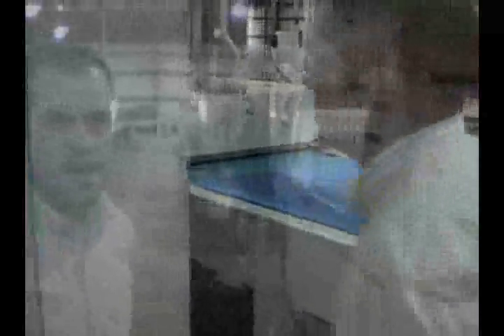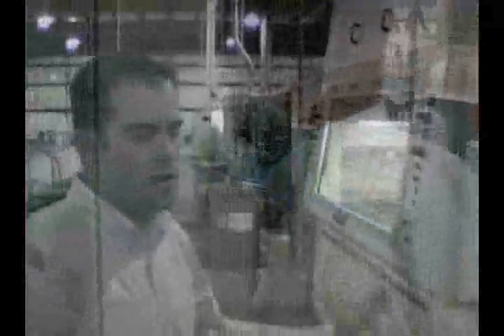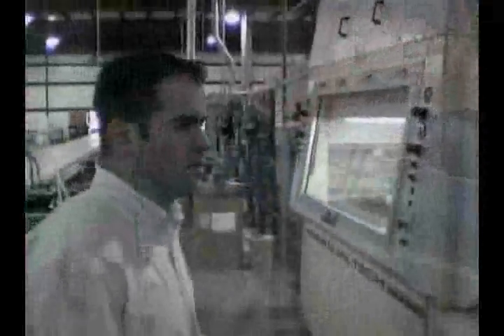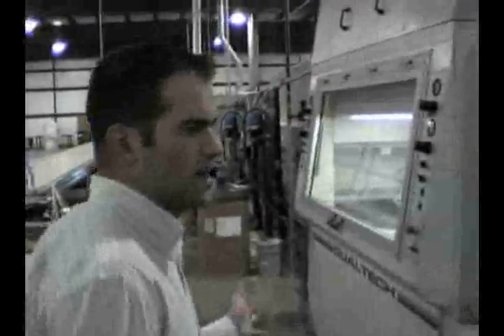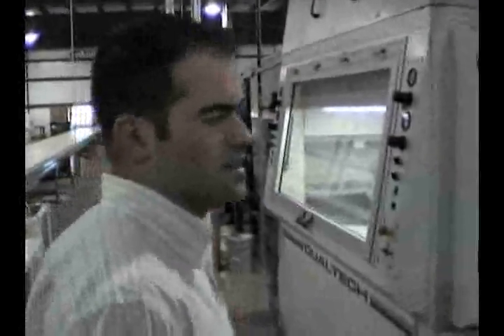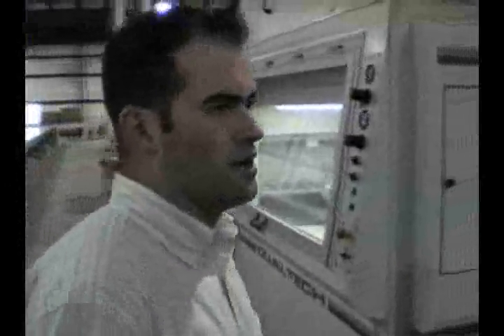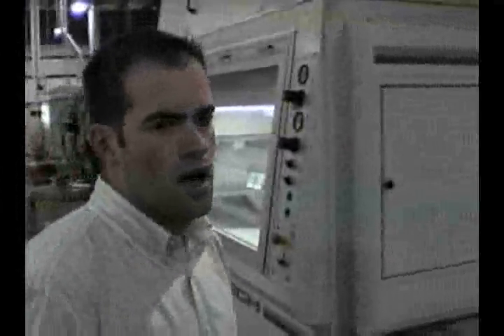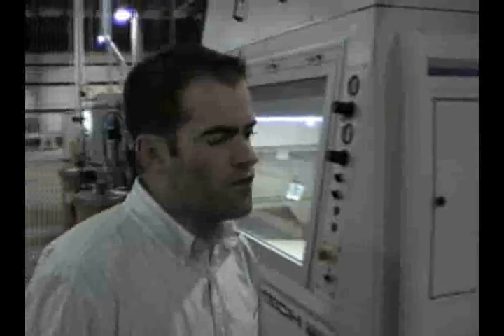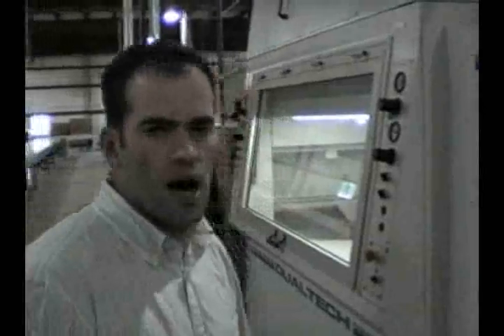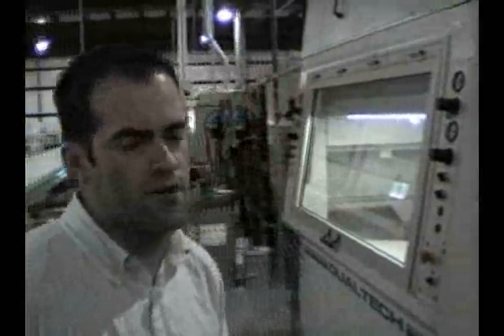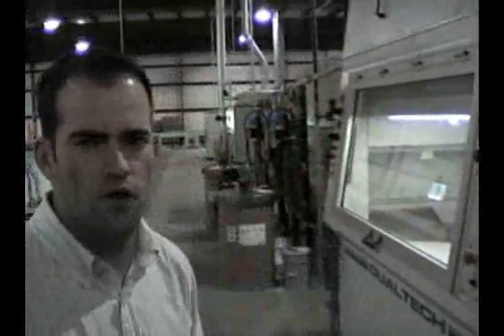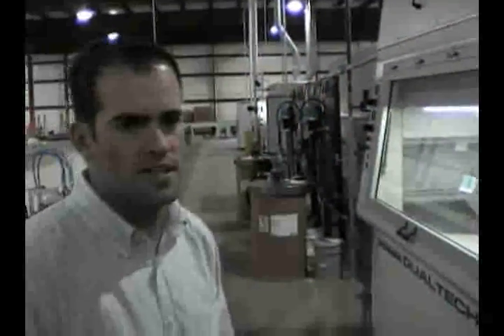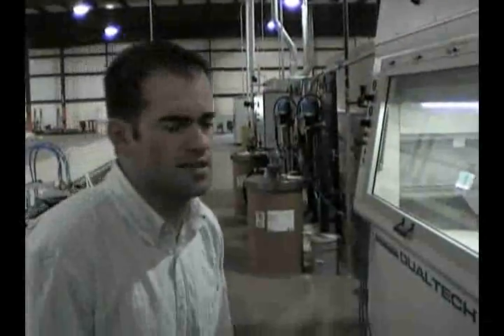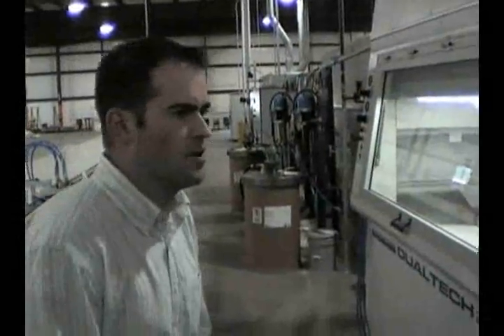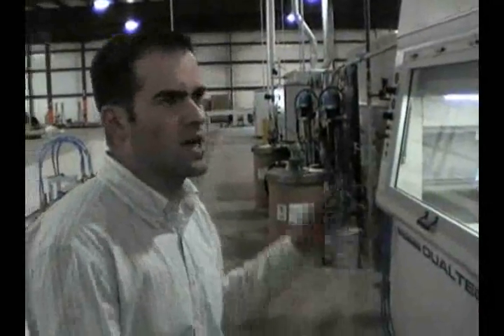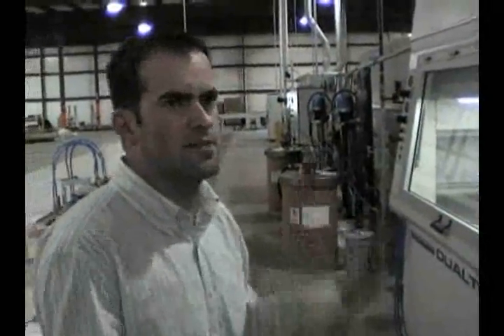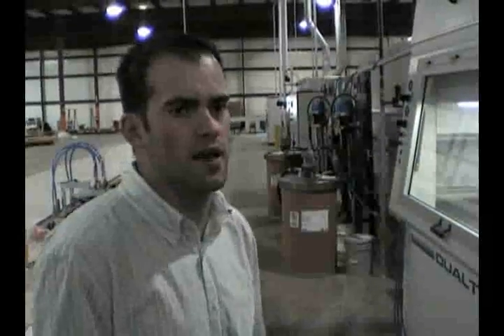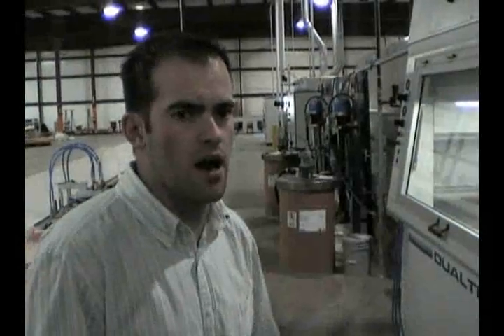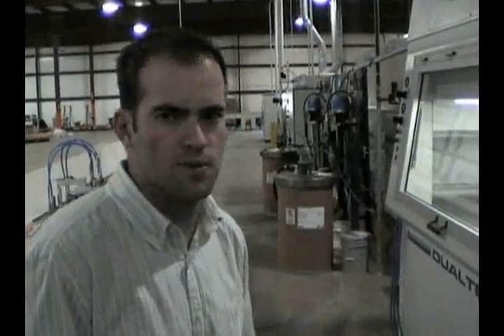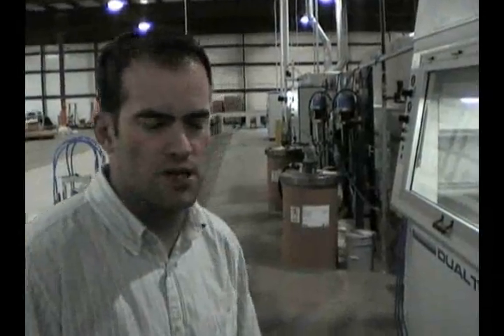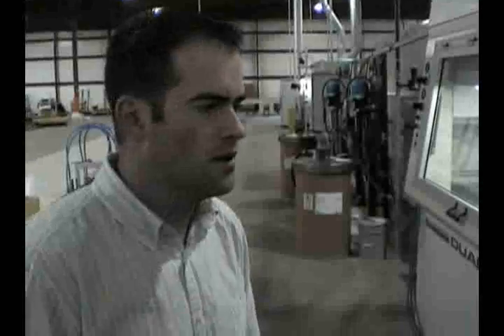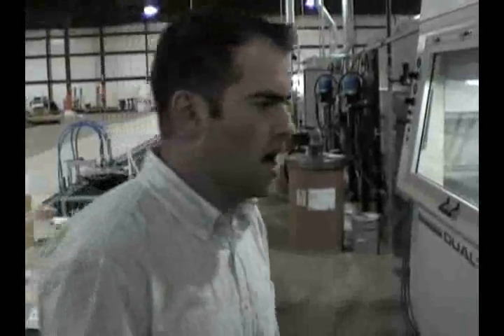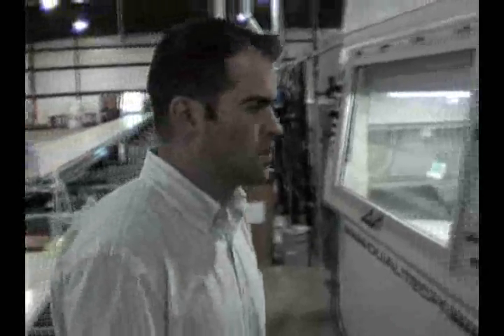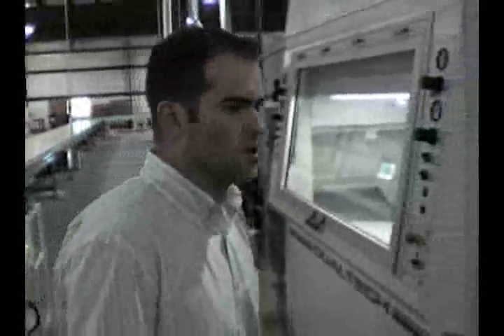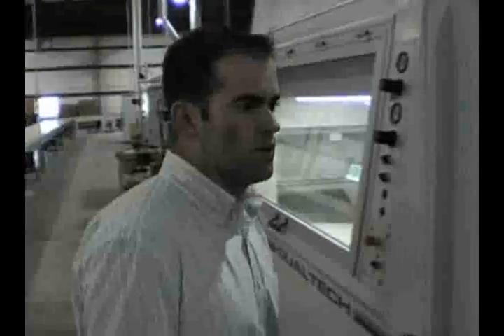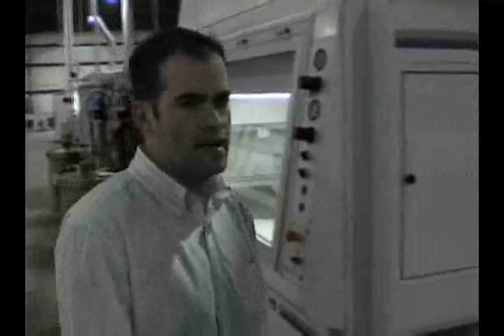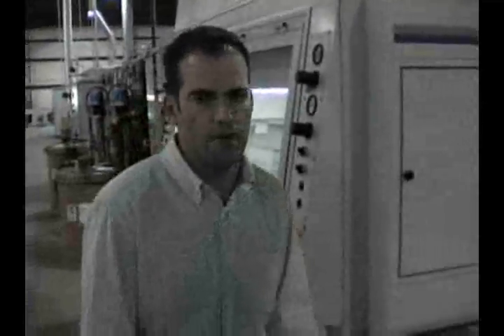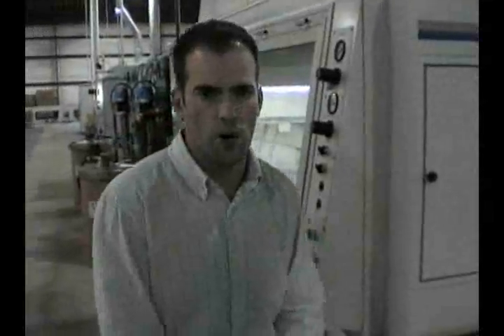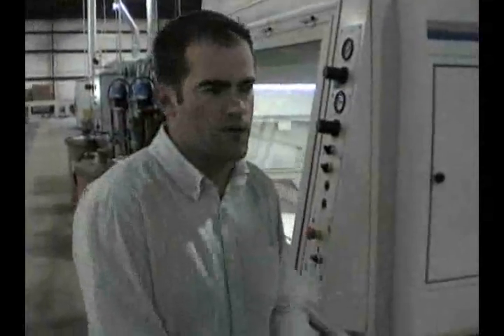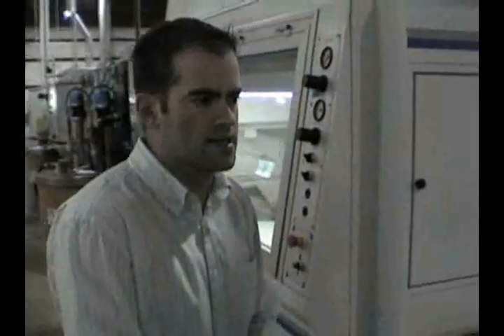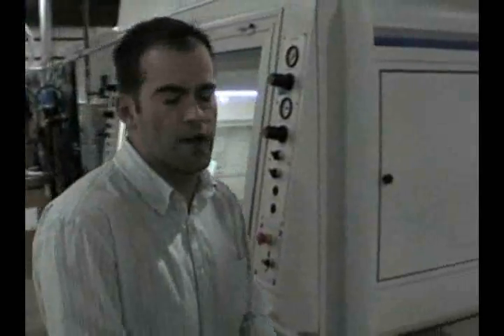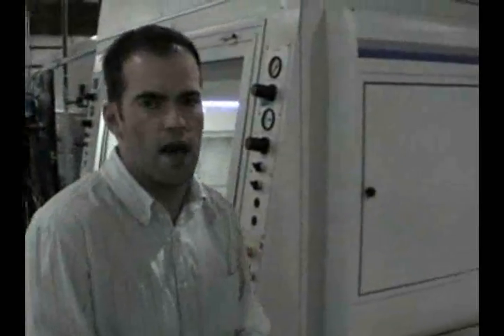The exciting part about this whole thing is the green aspect — no formaldehyde, very low VOC. You cannot smell anything in the air here as we're finishing. Truly, at Indiana Dimension 4, we feel like this is where things are headed.